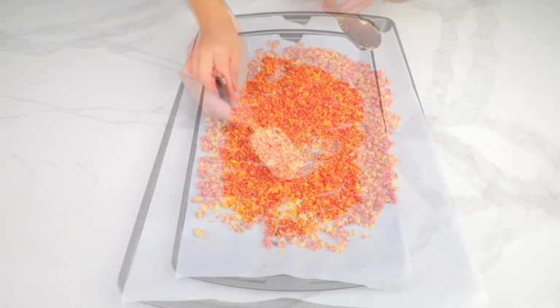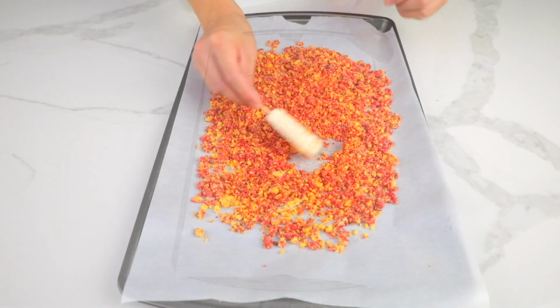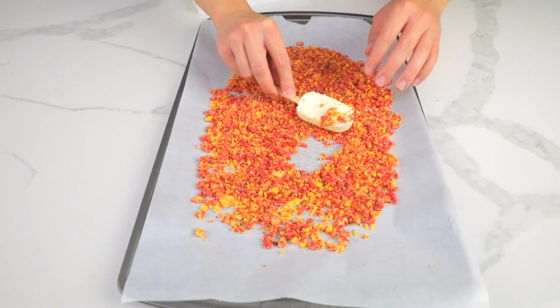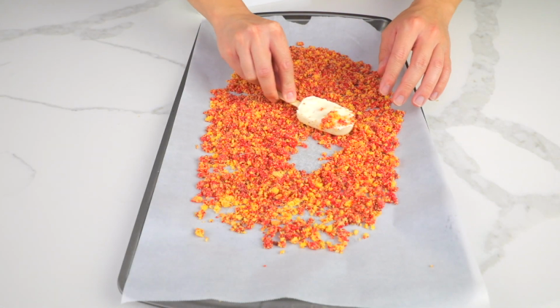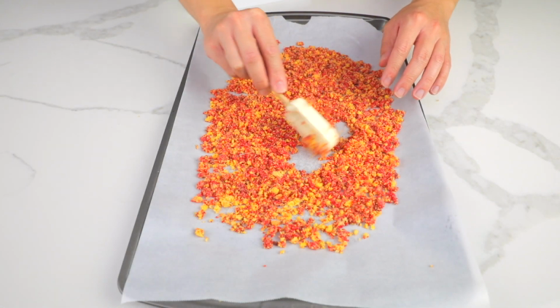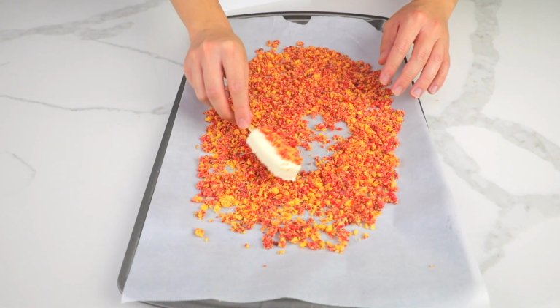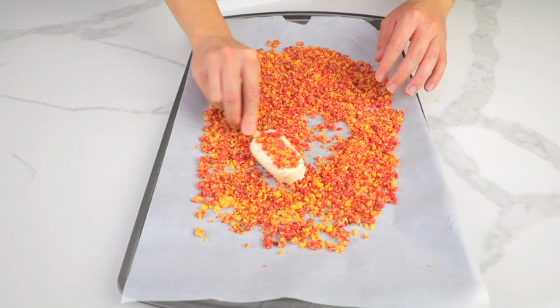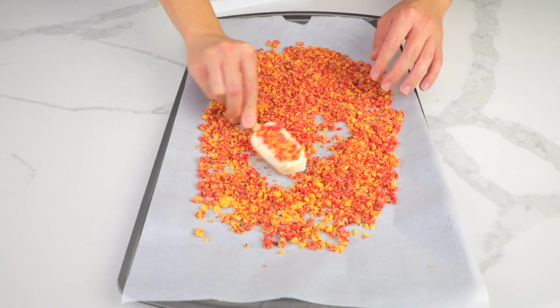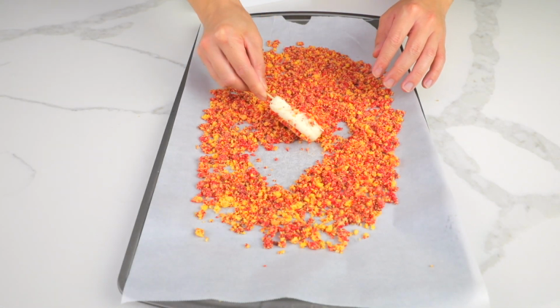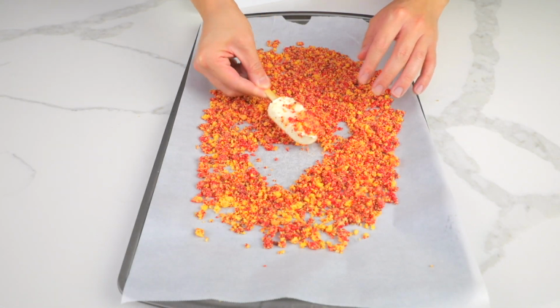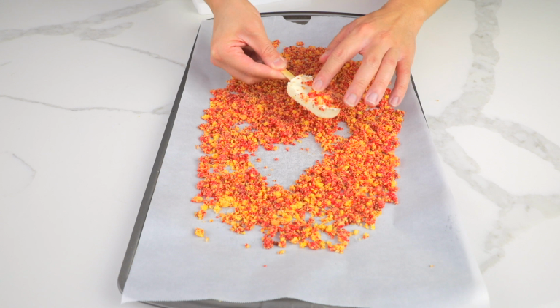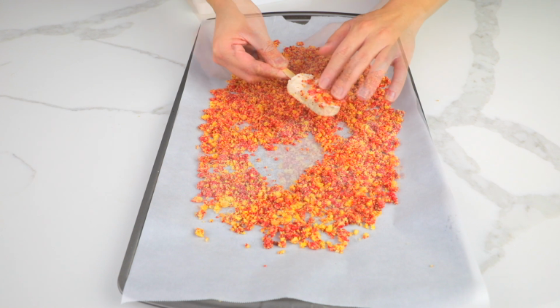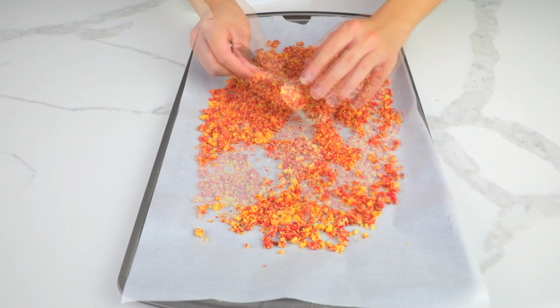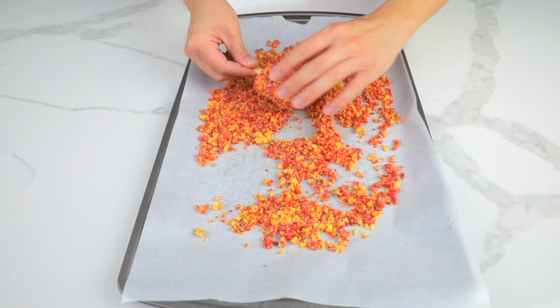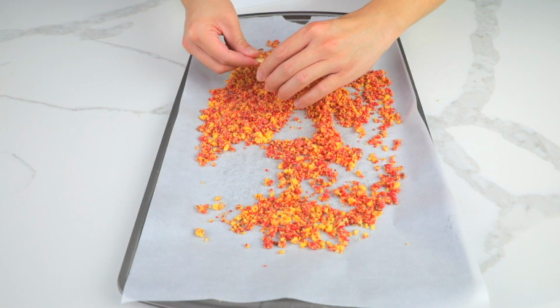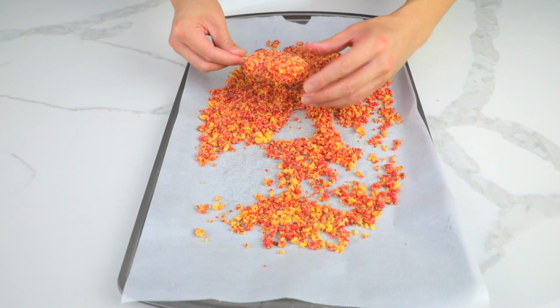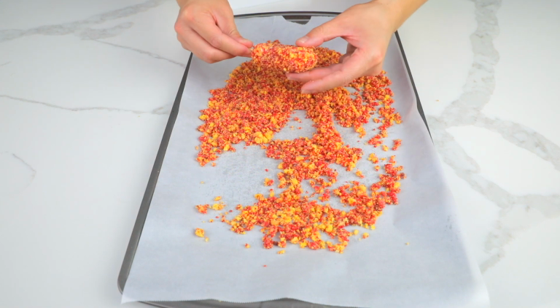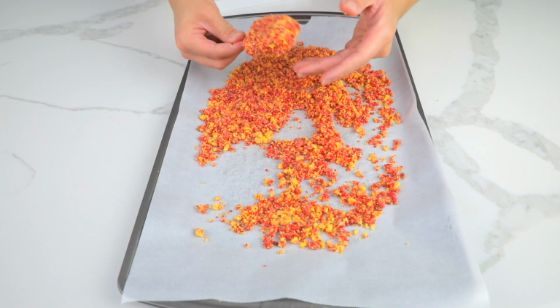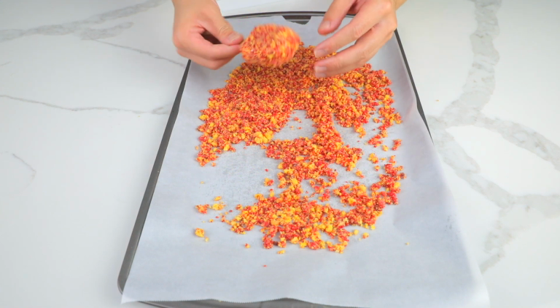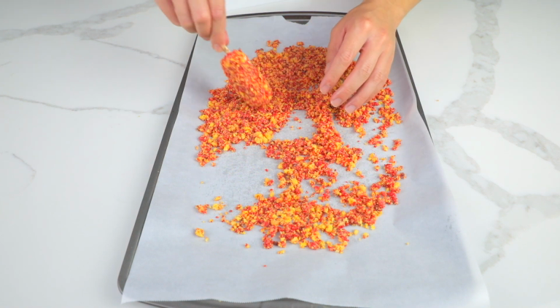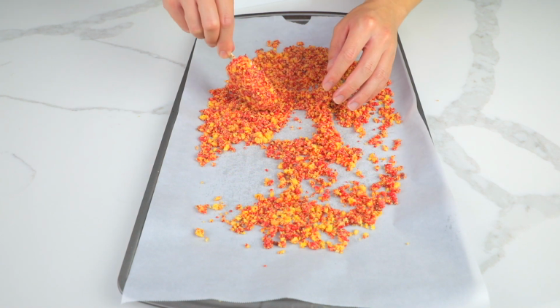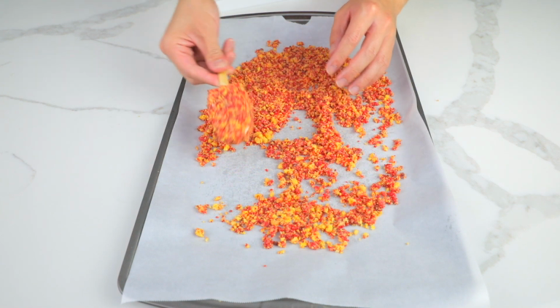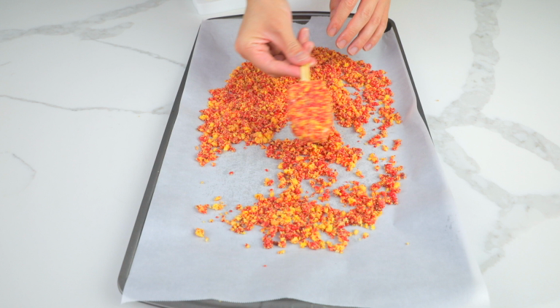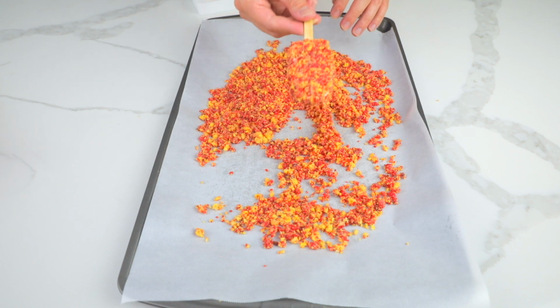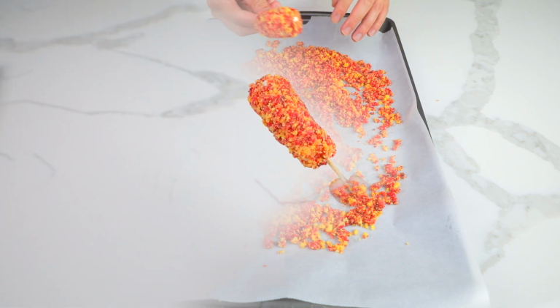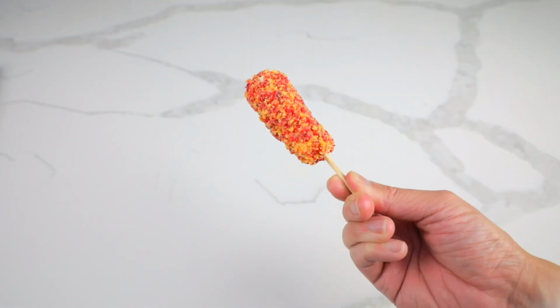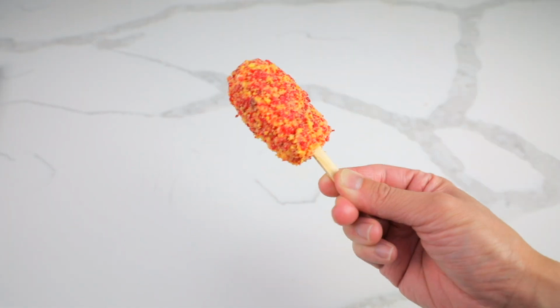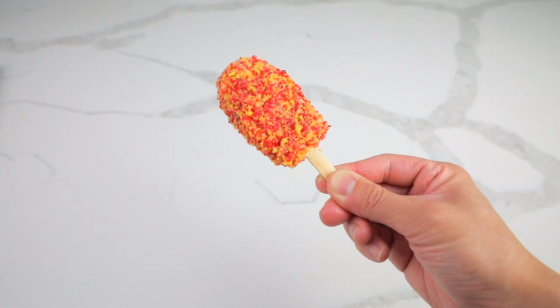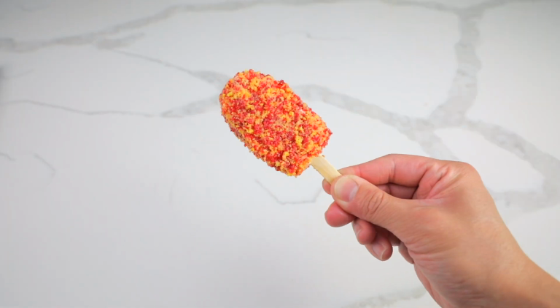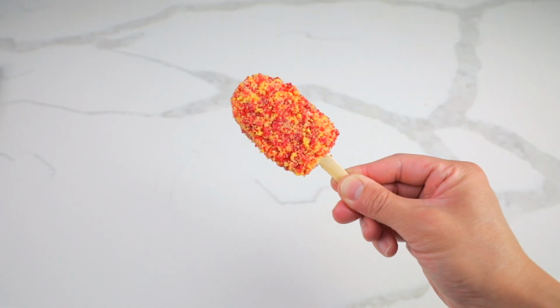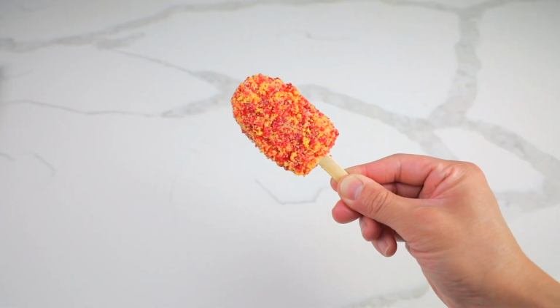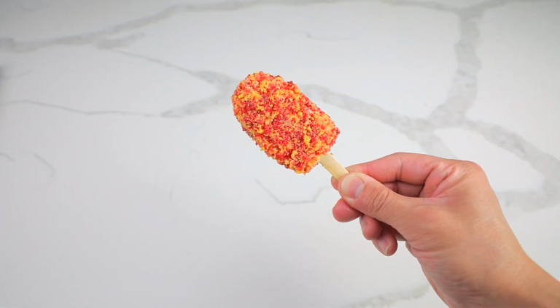Cover your vanilla popsicles in the crumble — you might need to press firmly to get the crumble to stick. Enjoy your Keto Strawberry Shortcake Ice Cream.